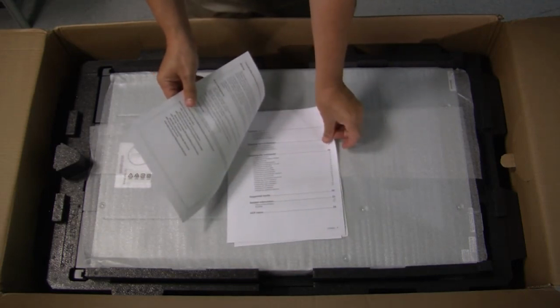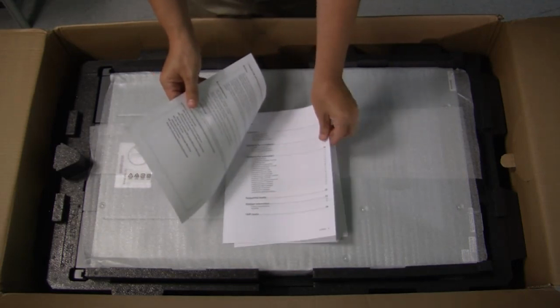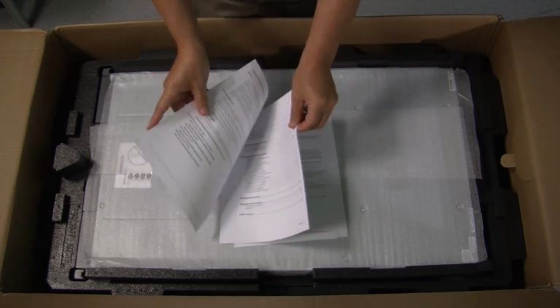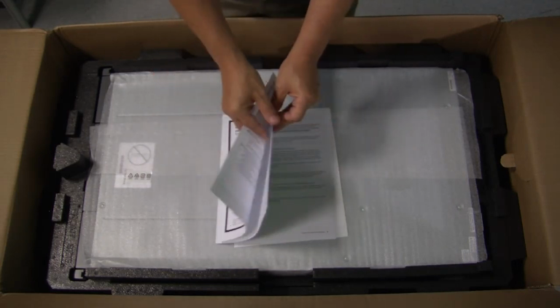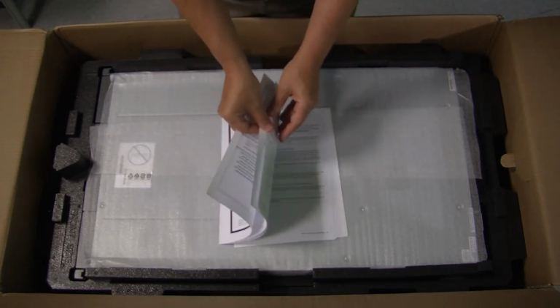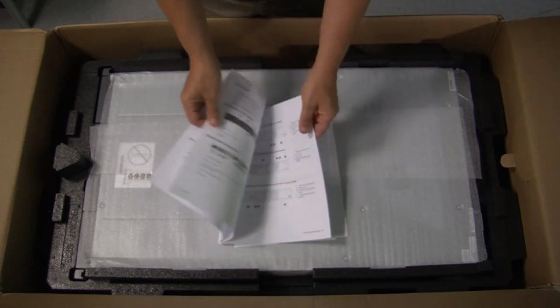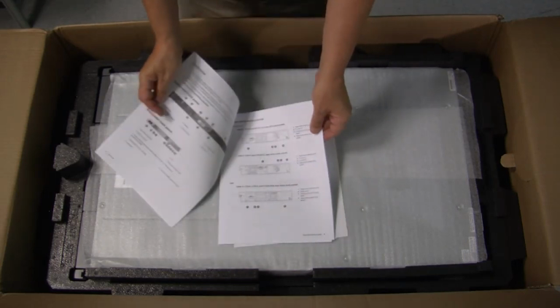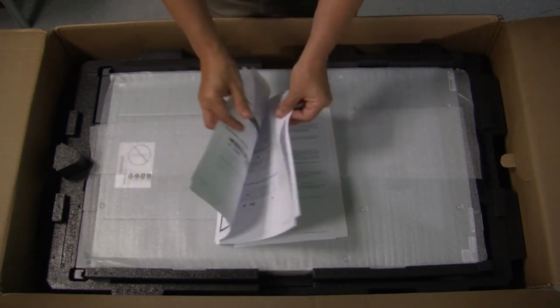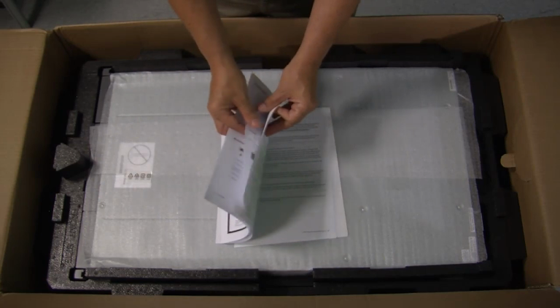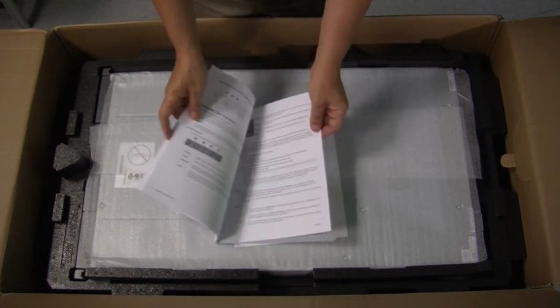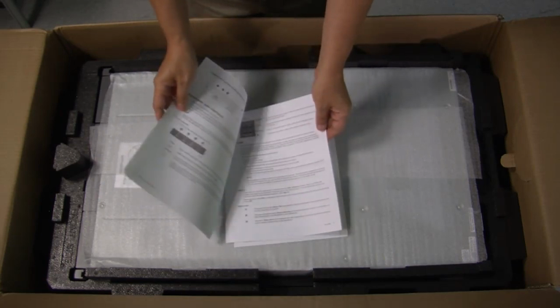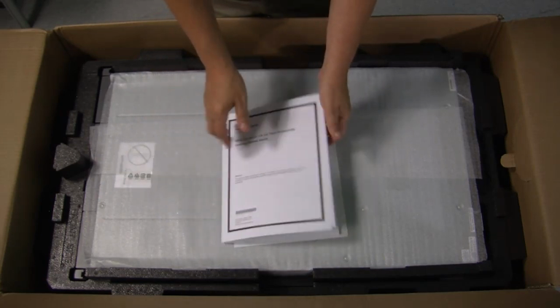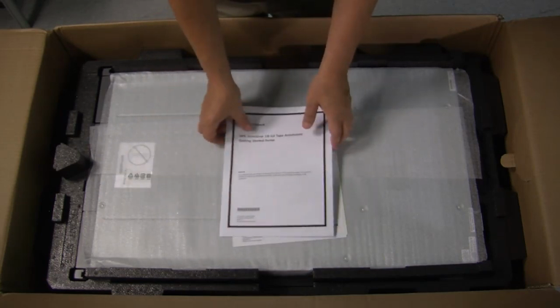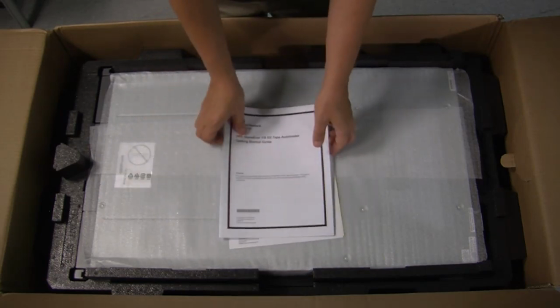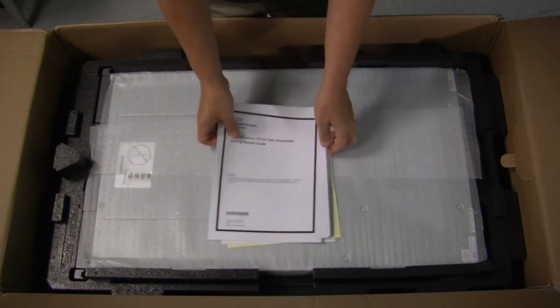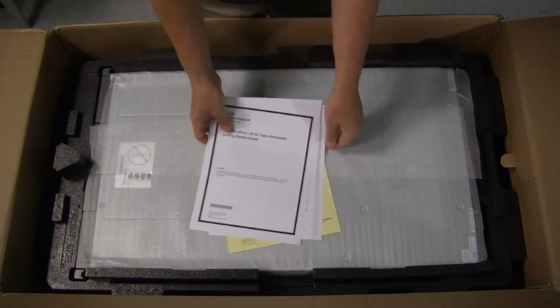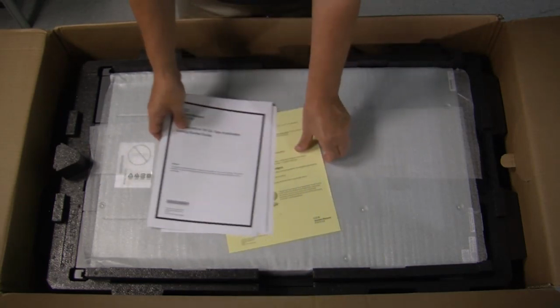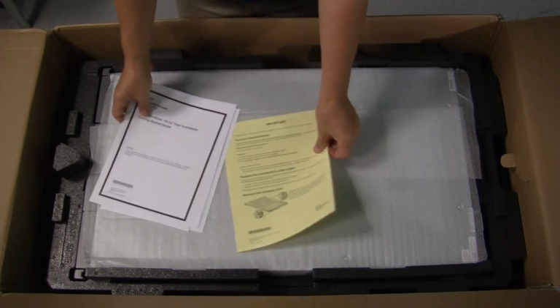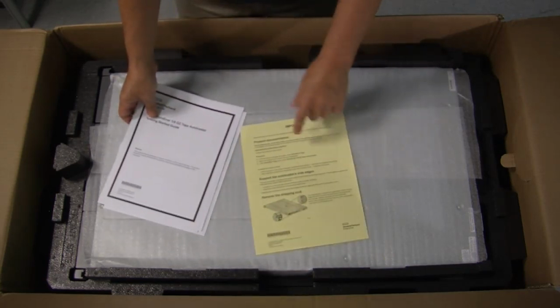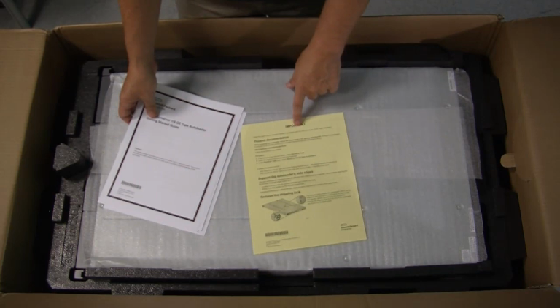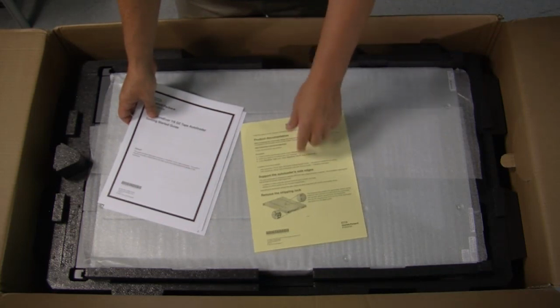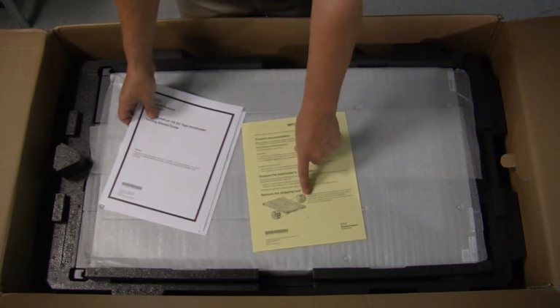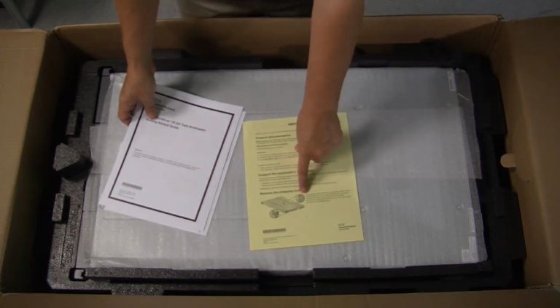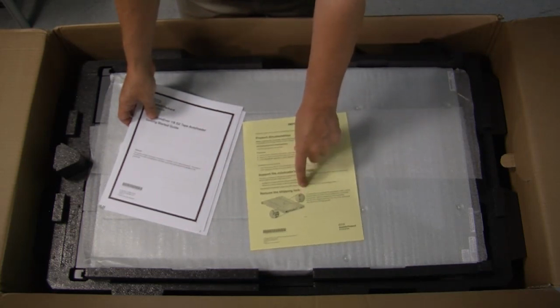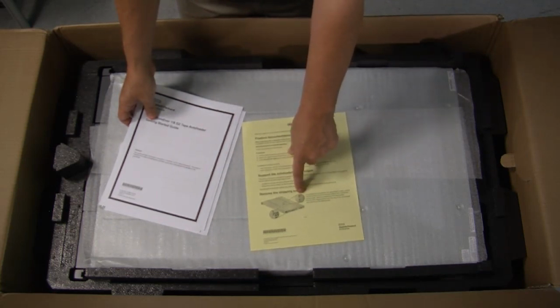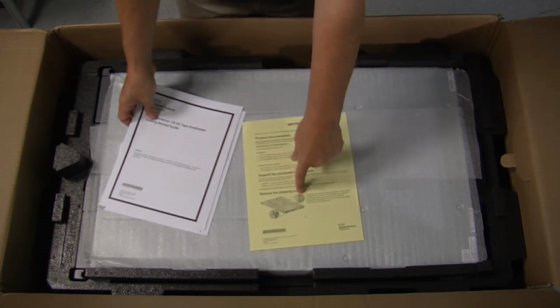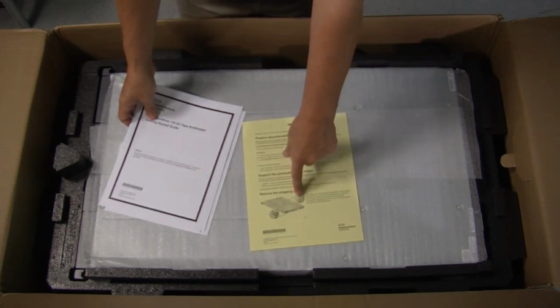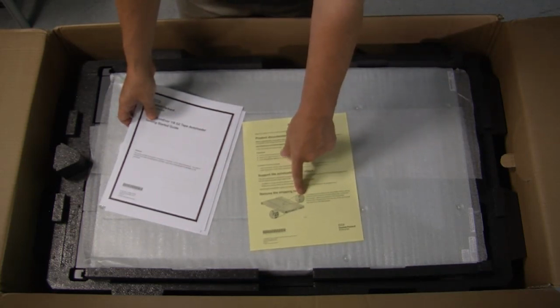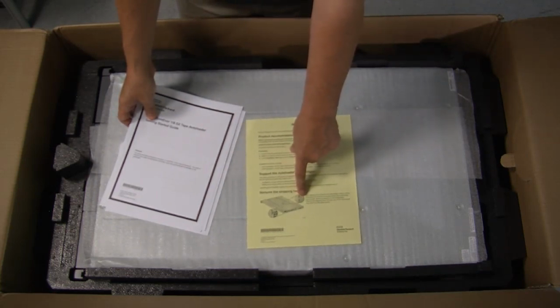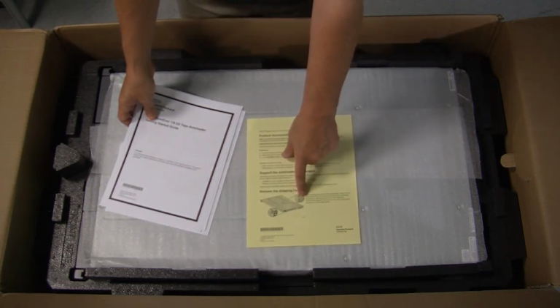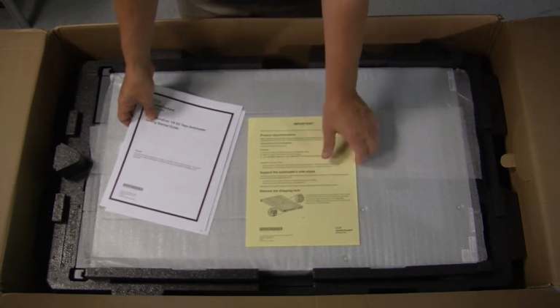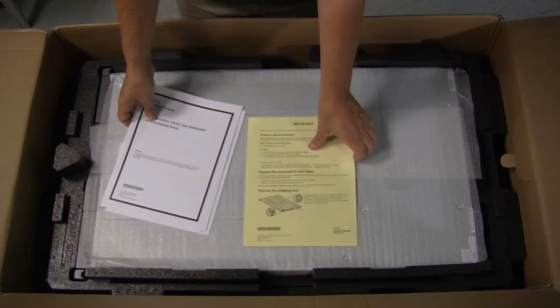This is my first time working with this device. And then there is an important notice which again talks about the lock that you need to remove before this will function correctly.